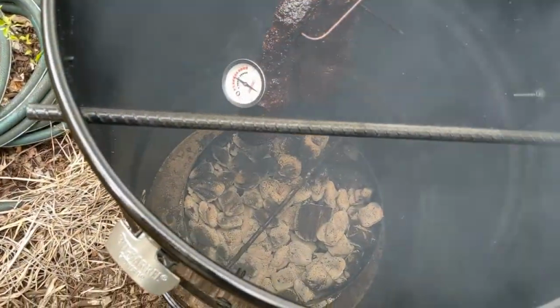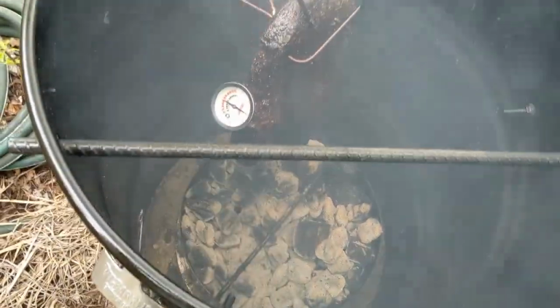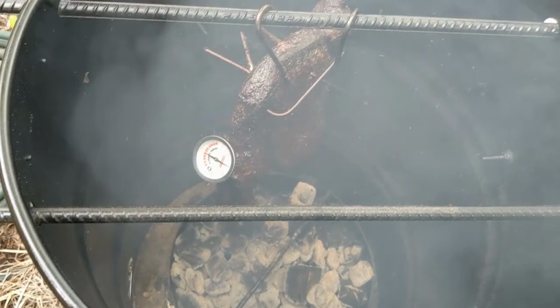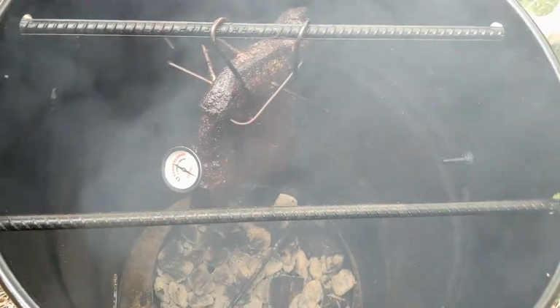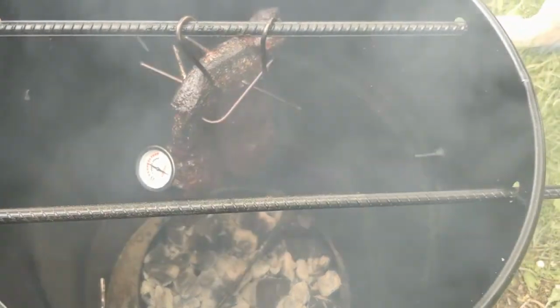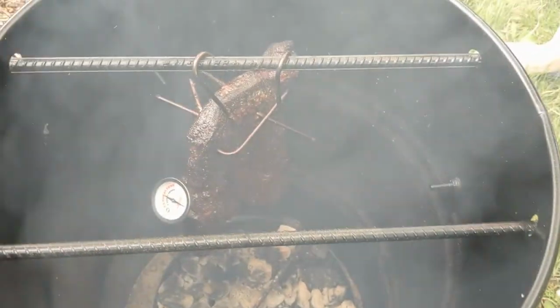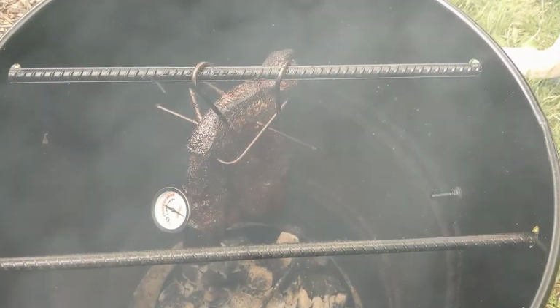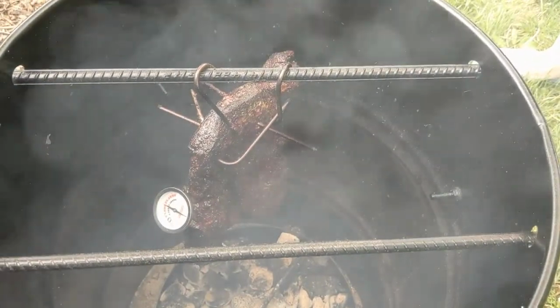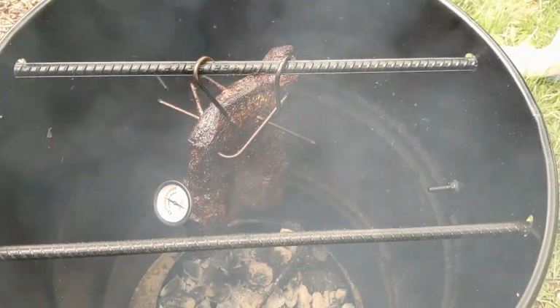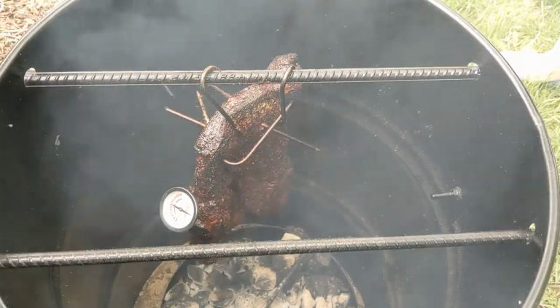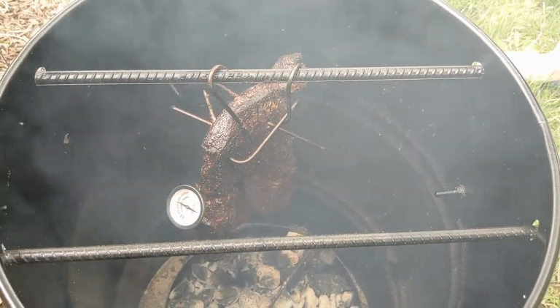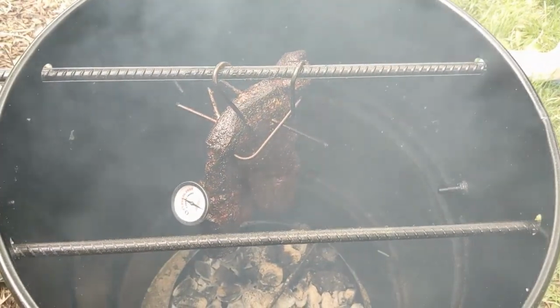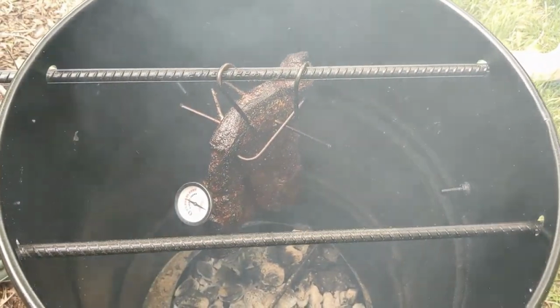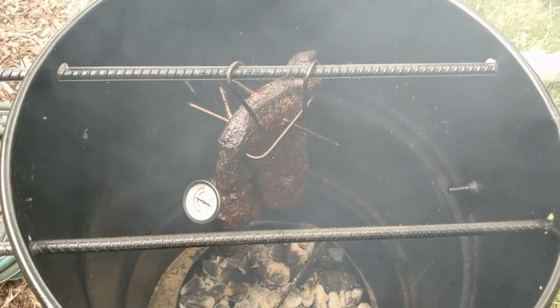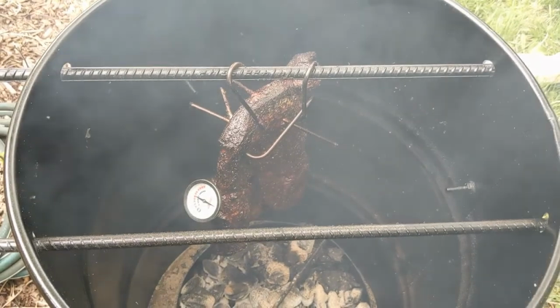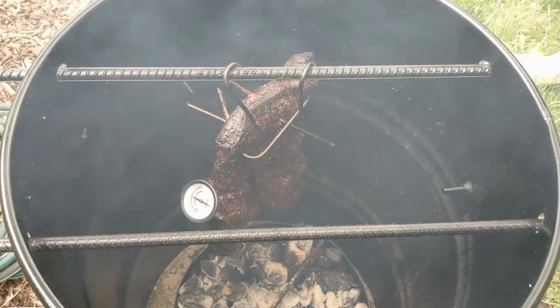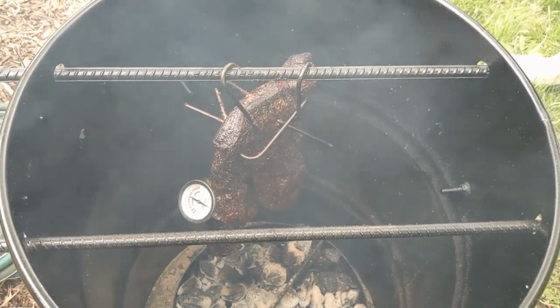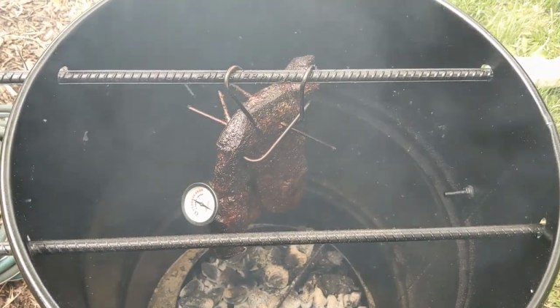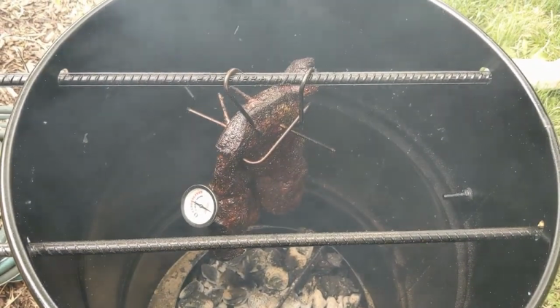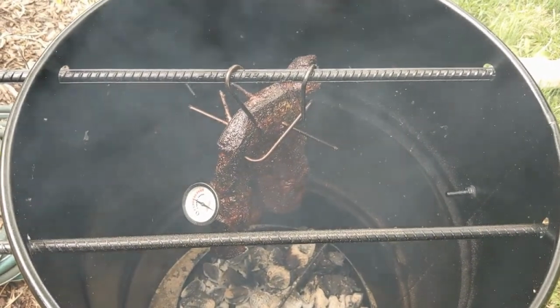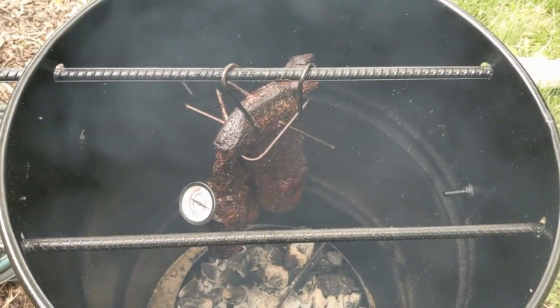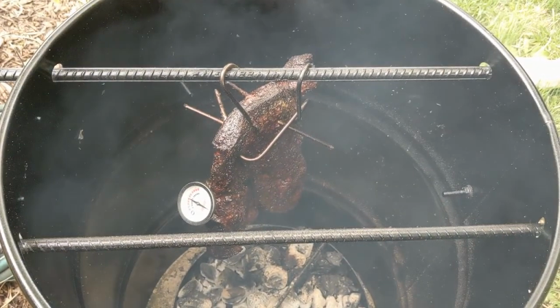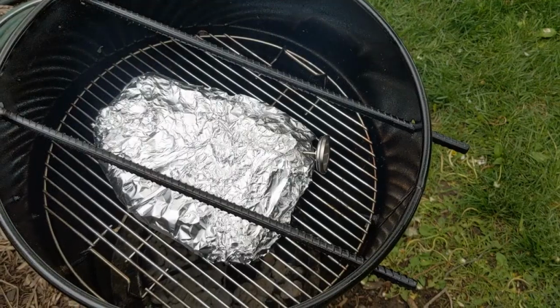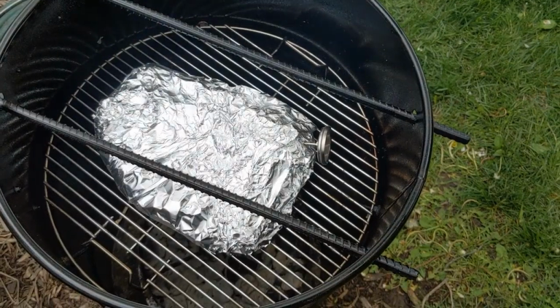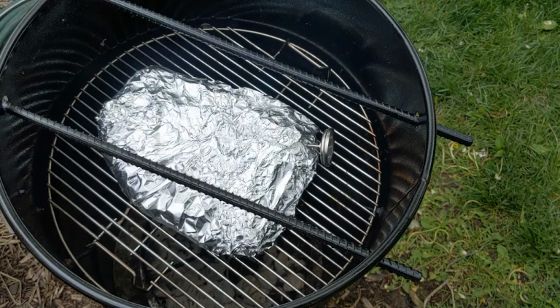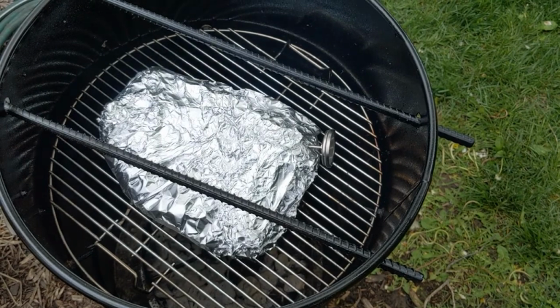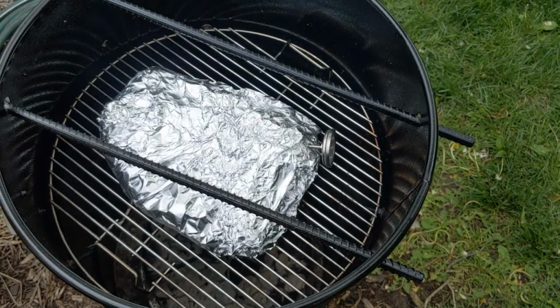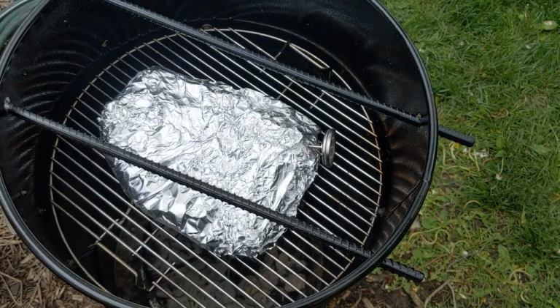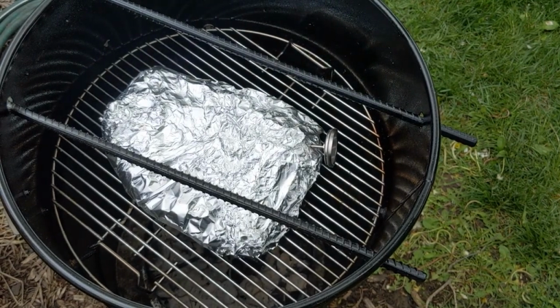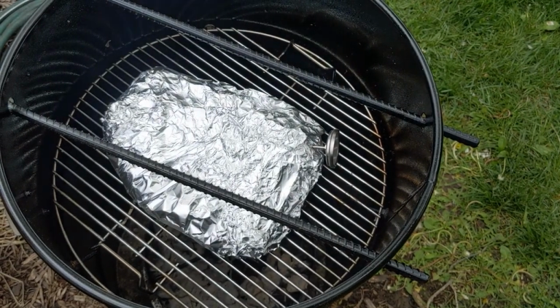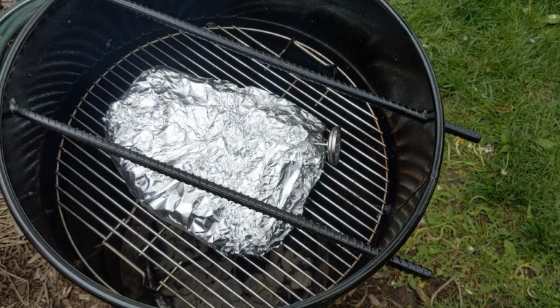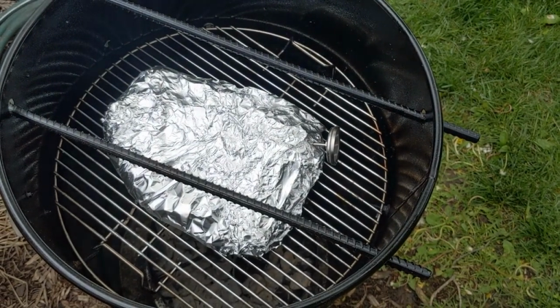After about two hours, we are at 160 degrees, so time to take it in and wrap it in foil with some beef broth and Worcestershire sauce. Wrapped in foil, back on until it gets up to 205.